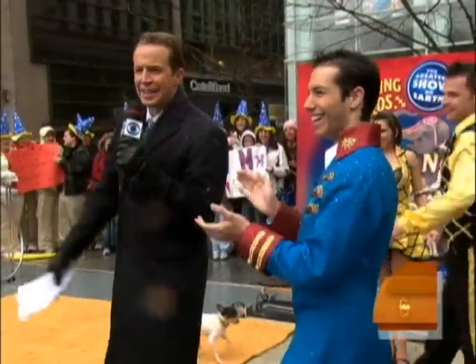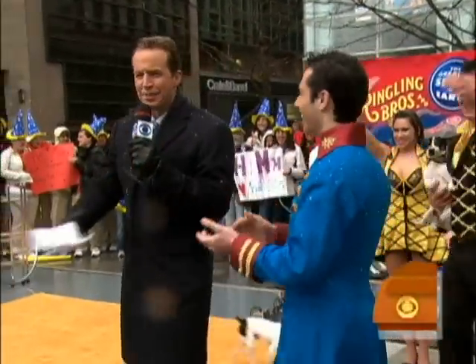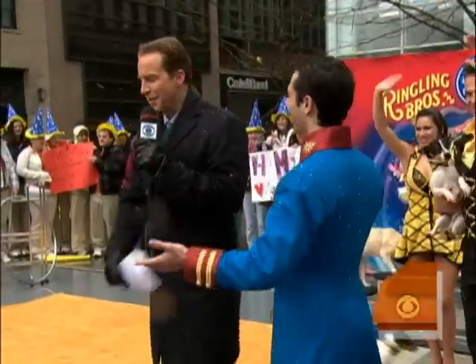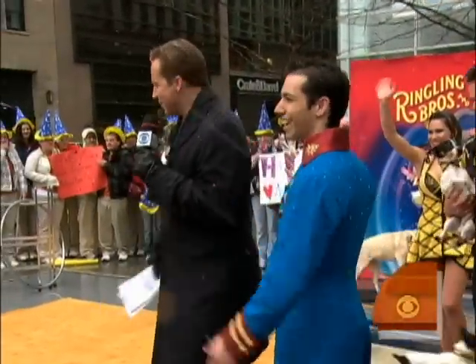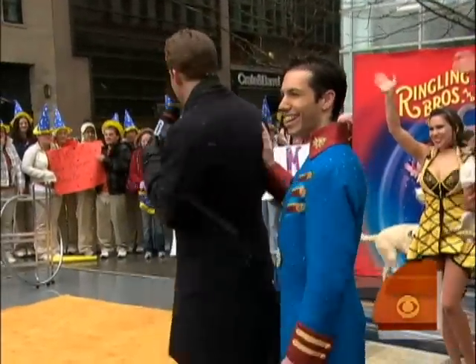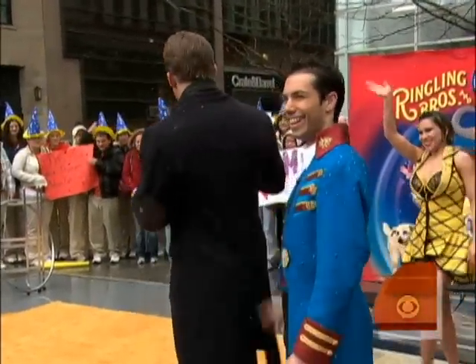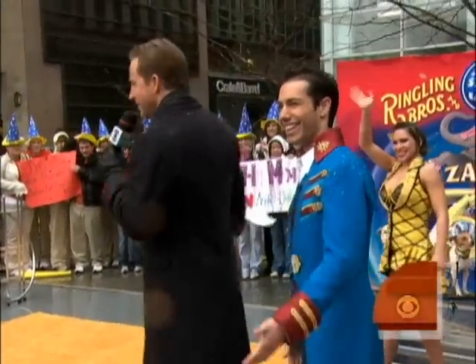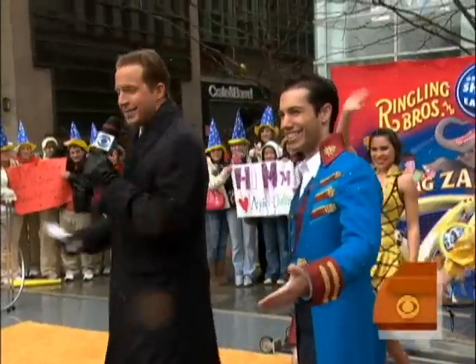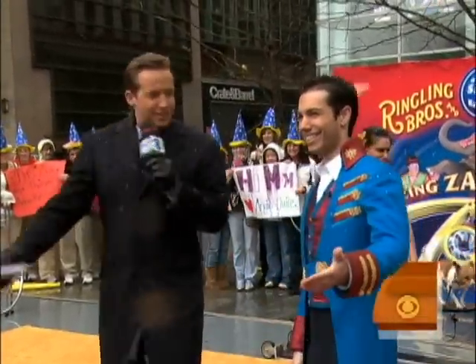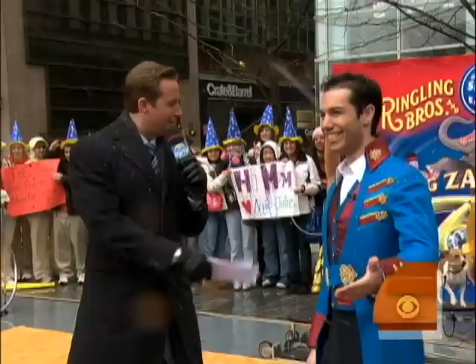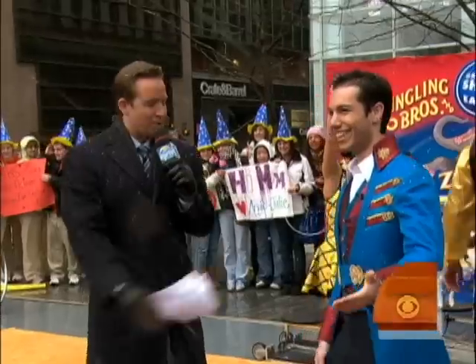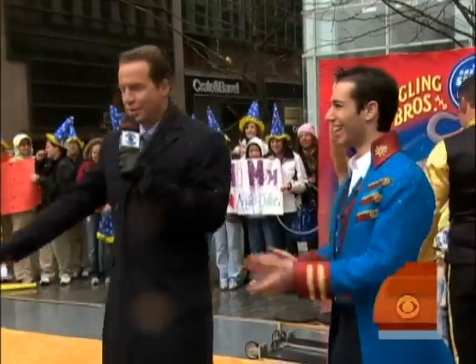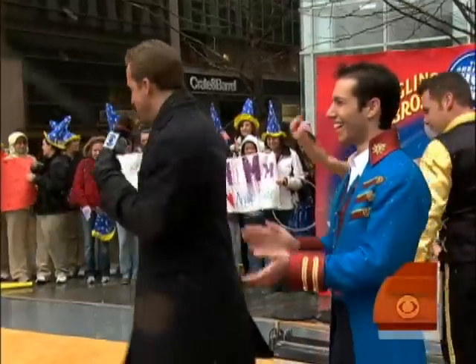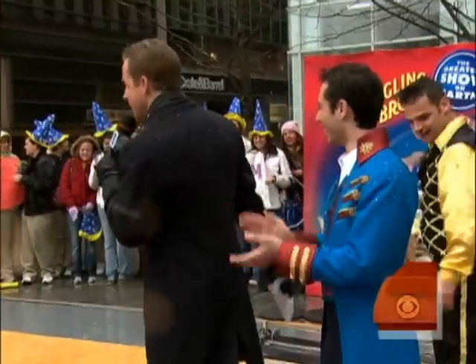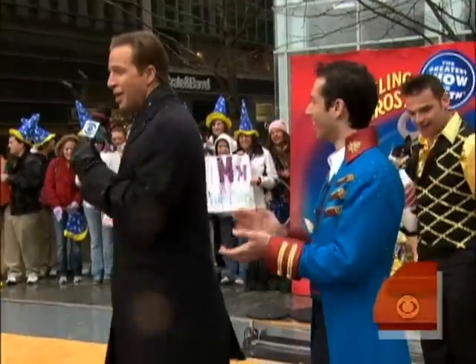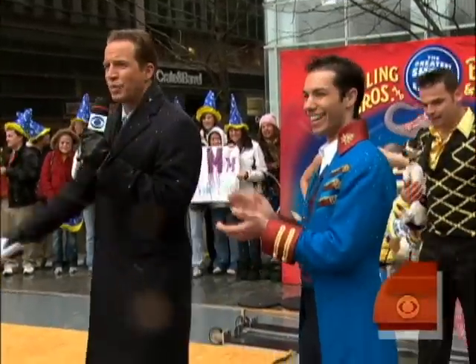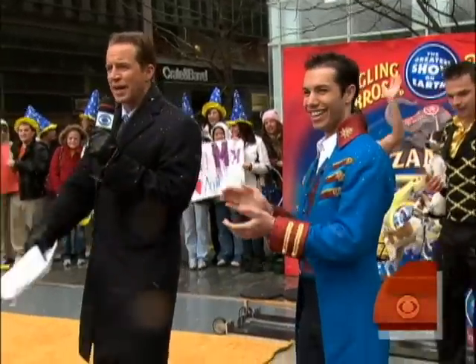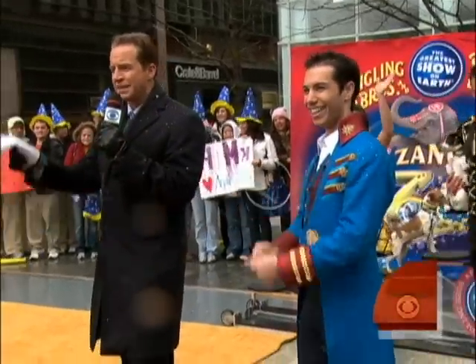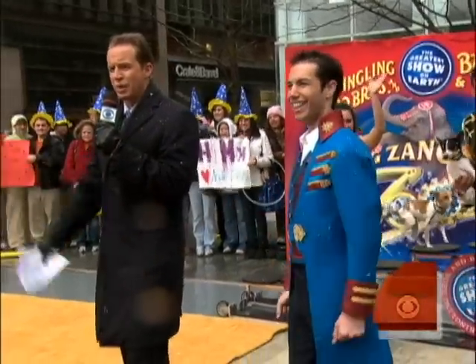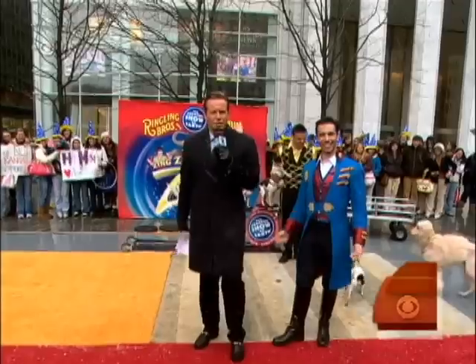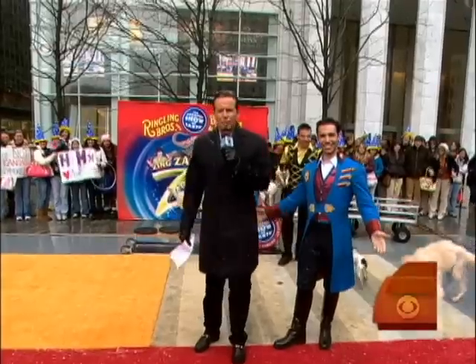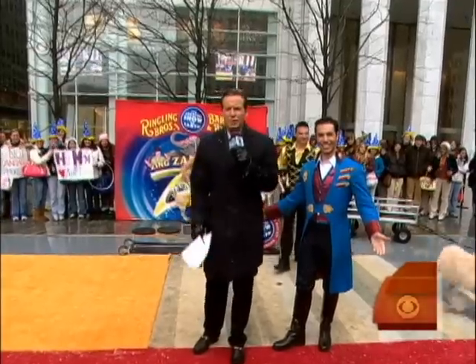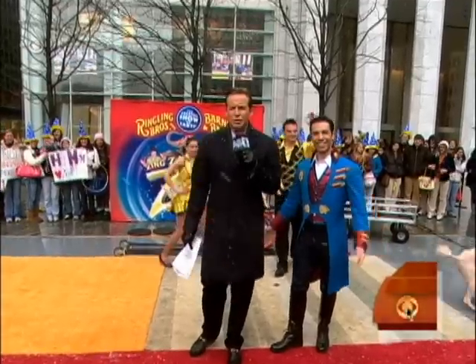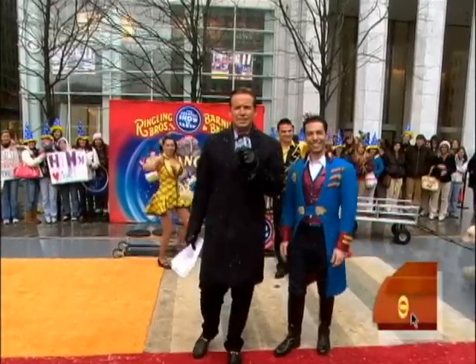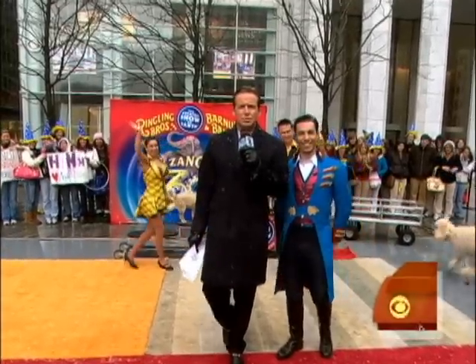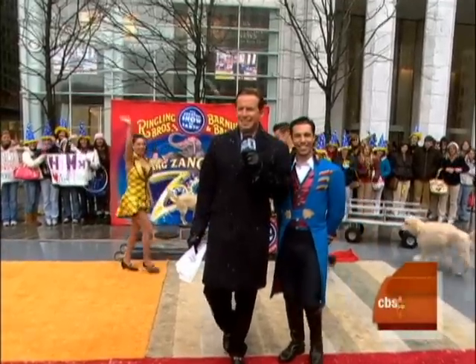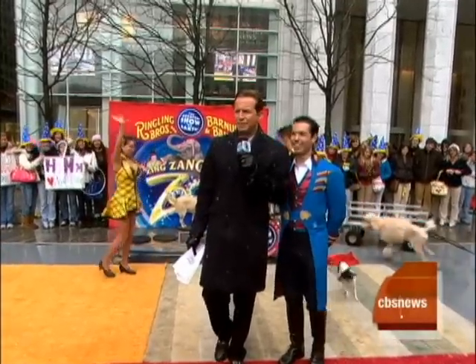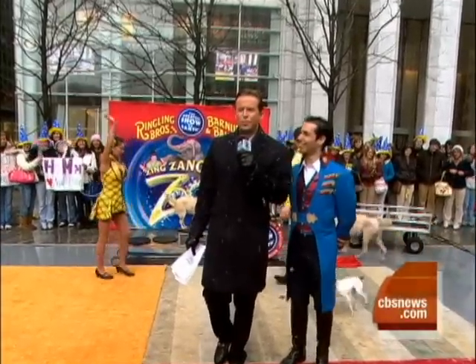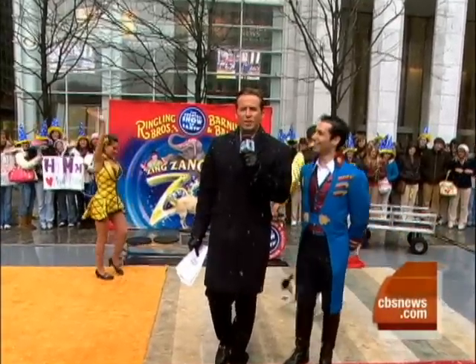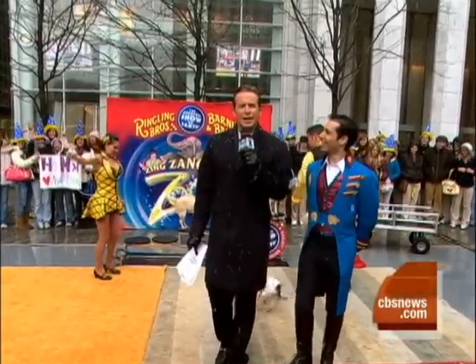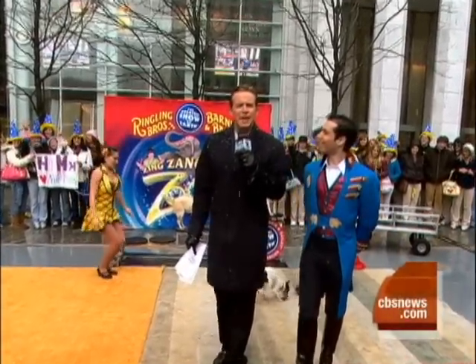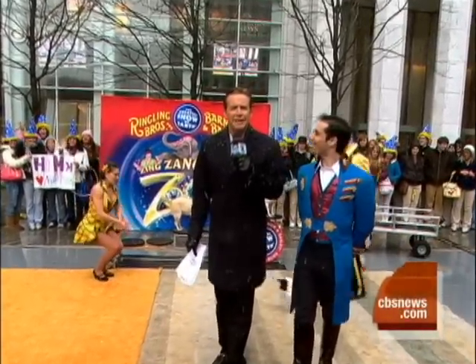Alex Ravone, thank you very much. Mr. Klose, Maria, dogs — well done. Madison Square Garden. Check our website, earlyshow.cbsnews.com, for times and dates.